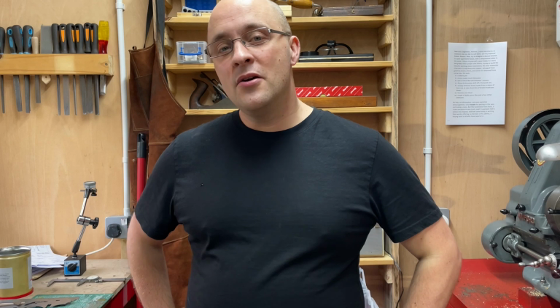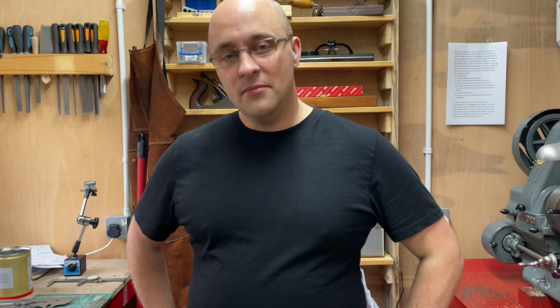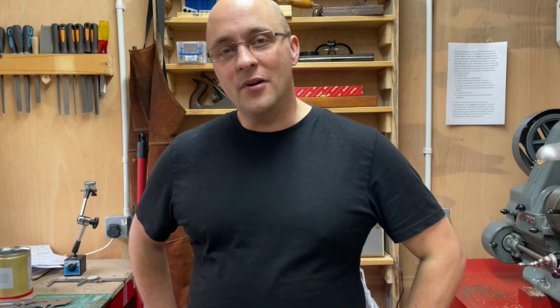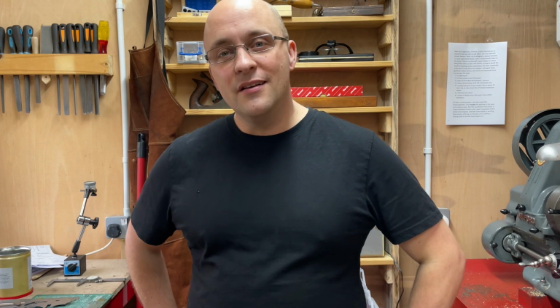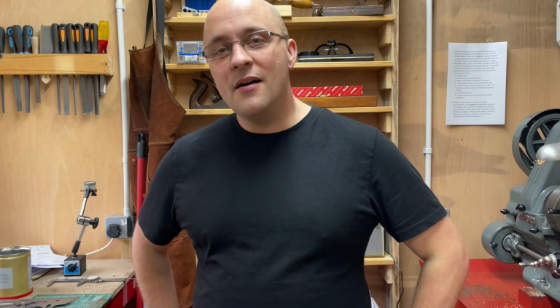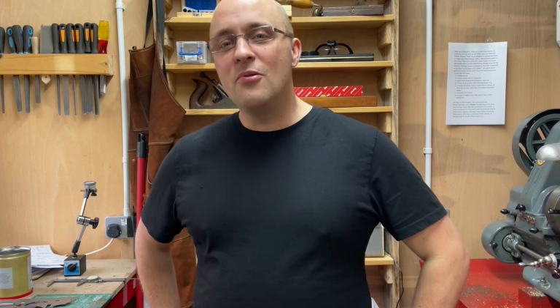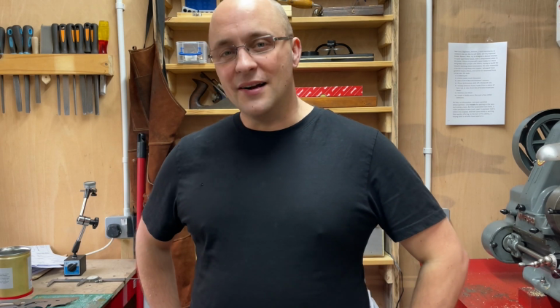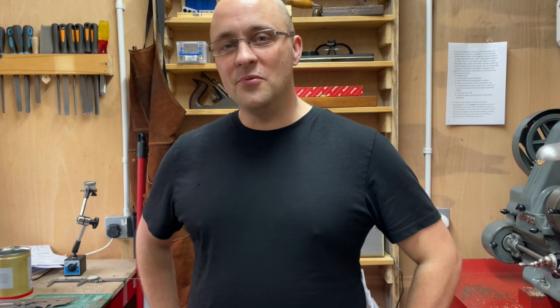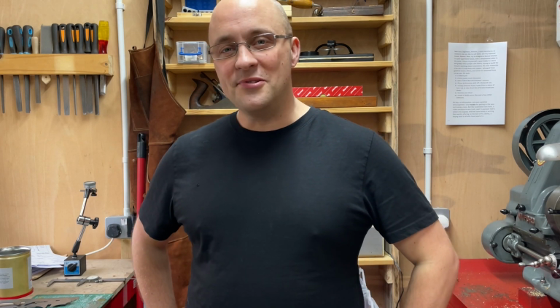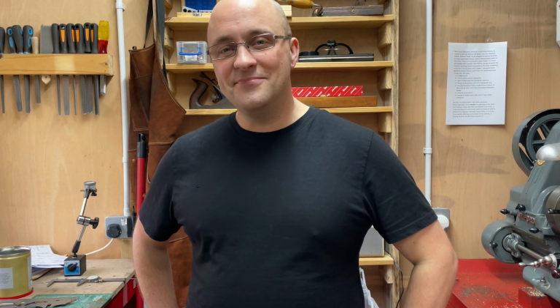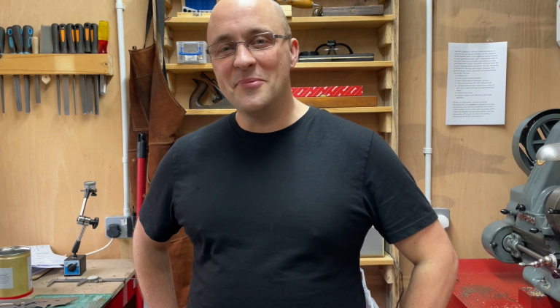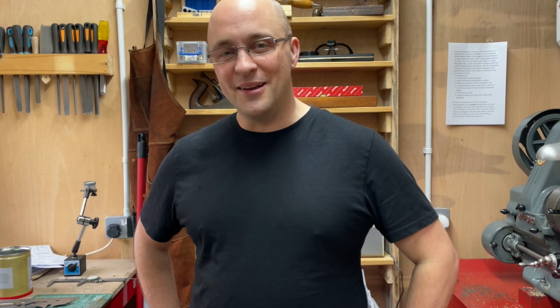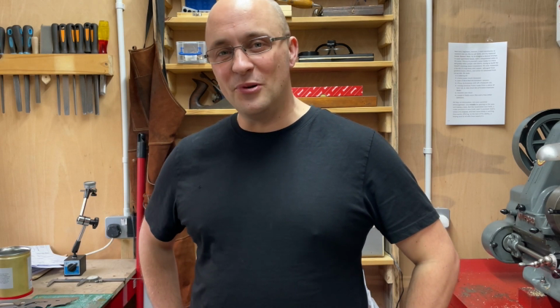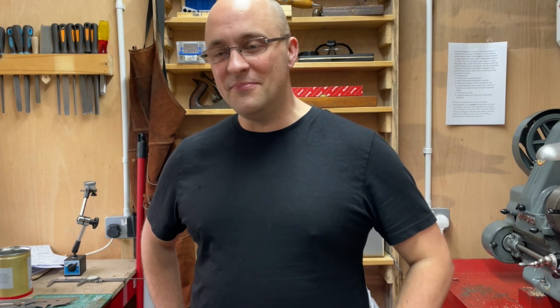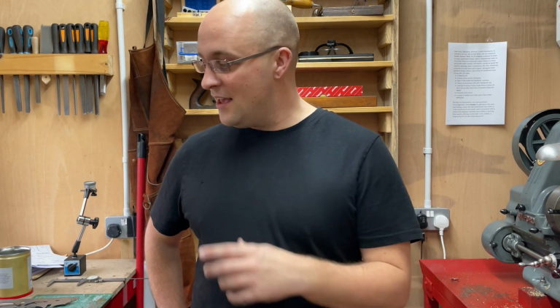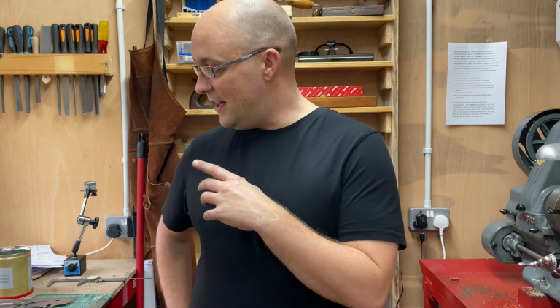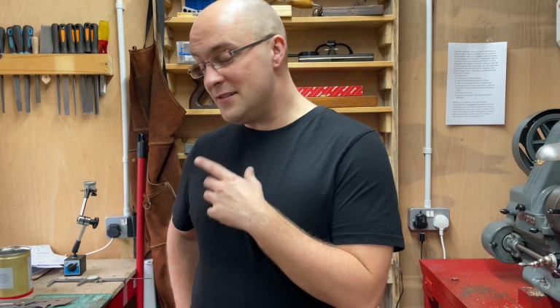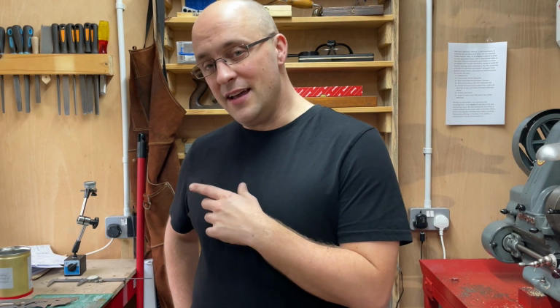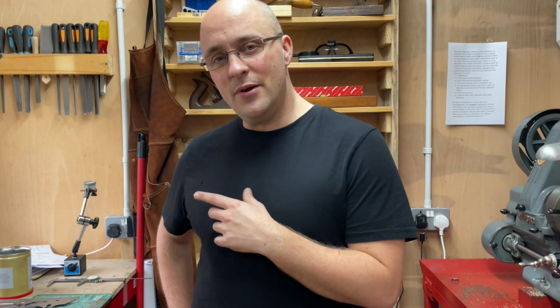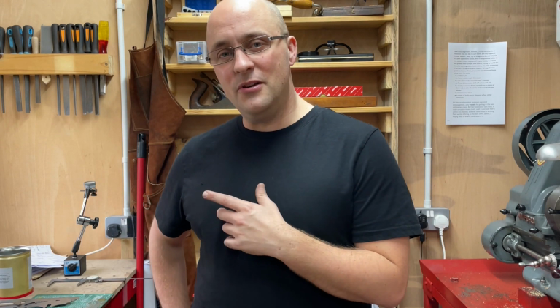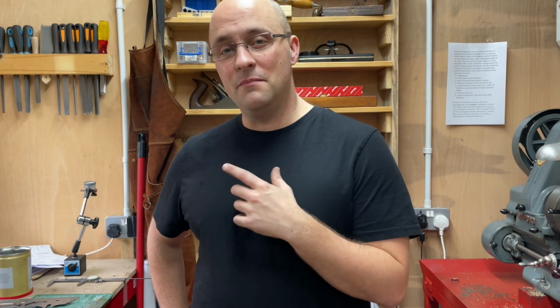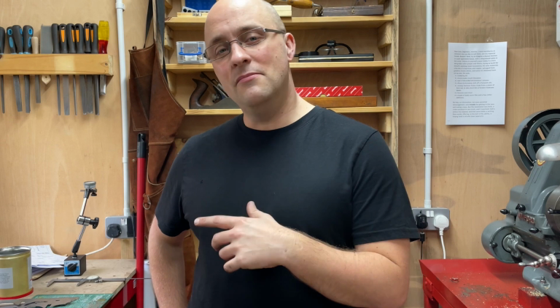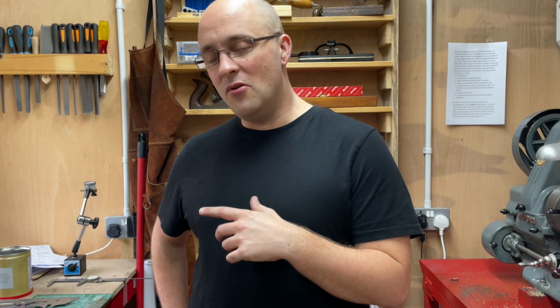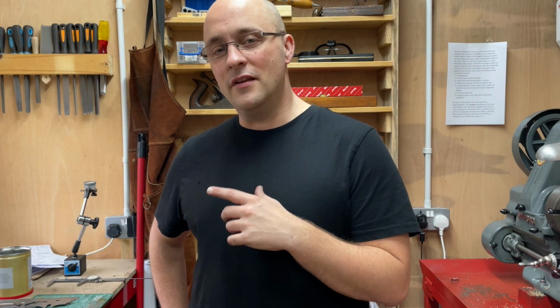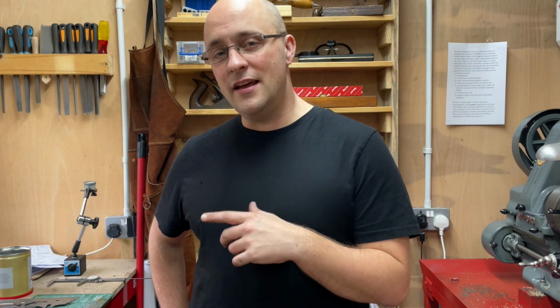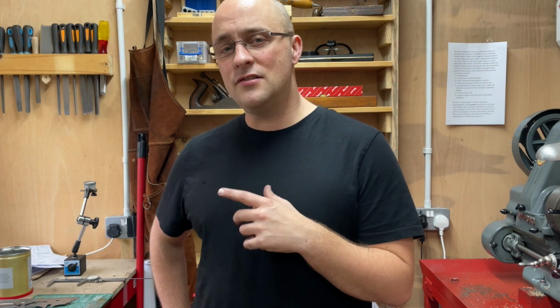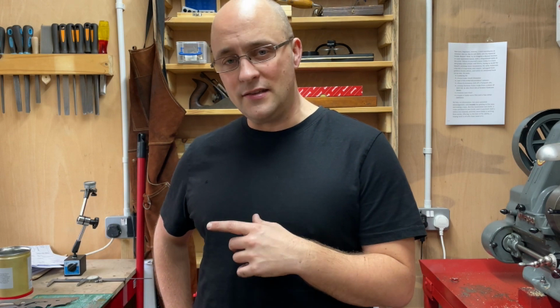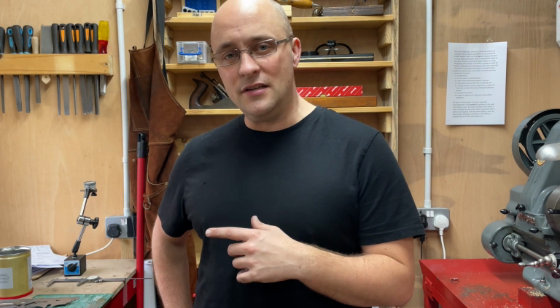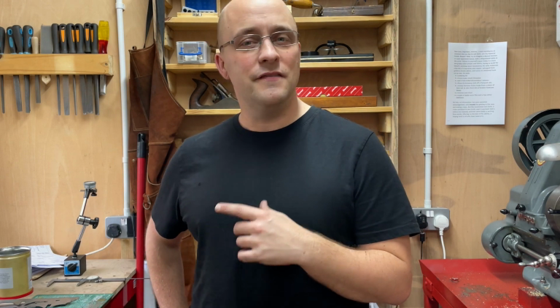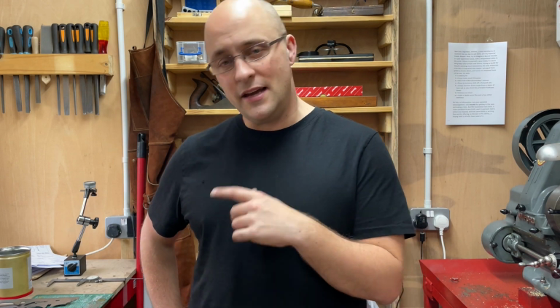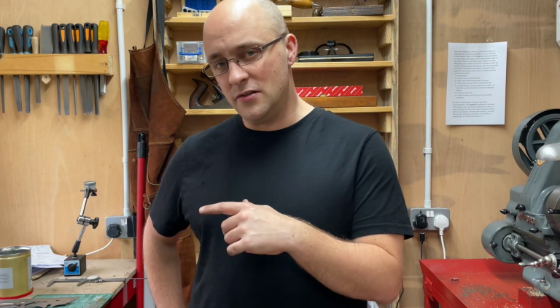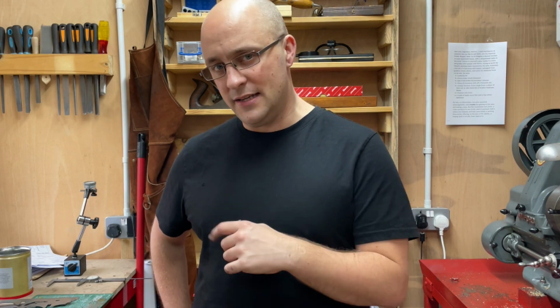Good morning and welcome back to the workshop. My name's William and today we're going to be doing a bit more on the tender chassis for the H2 Atlantic.